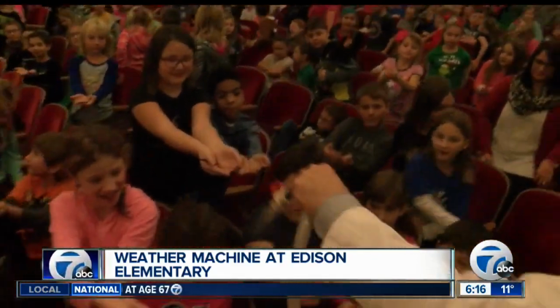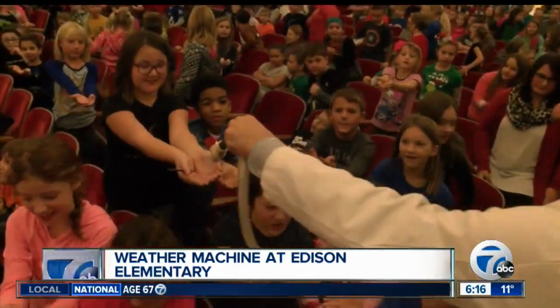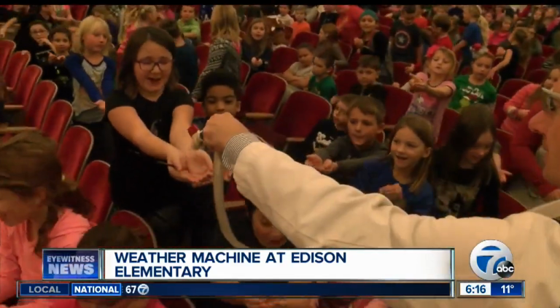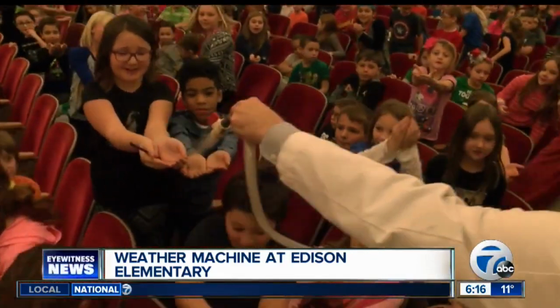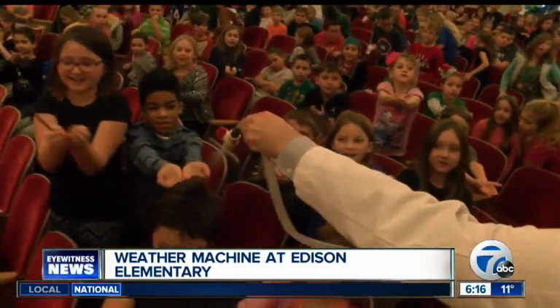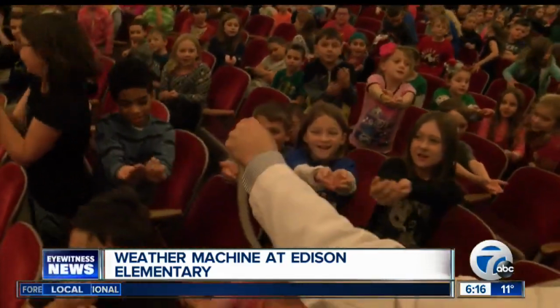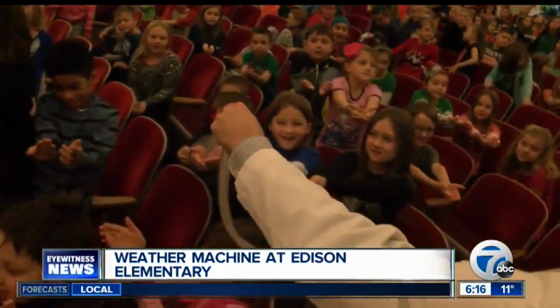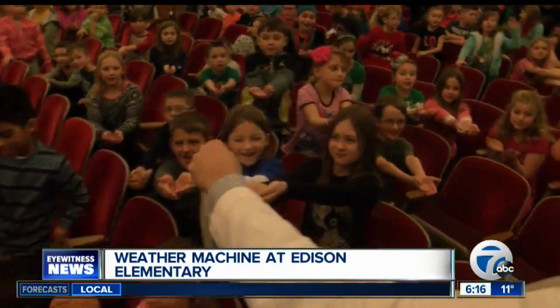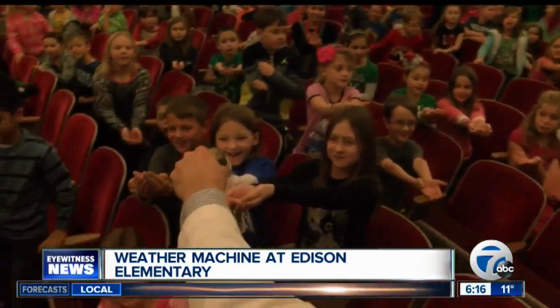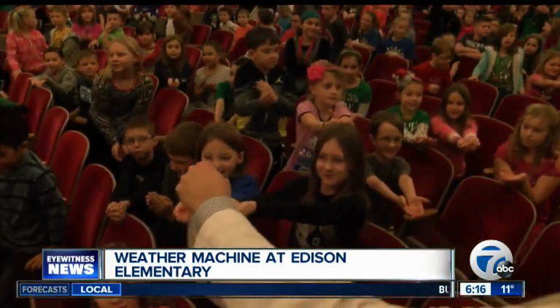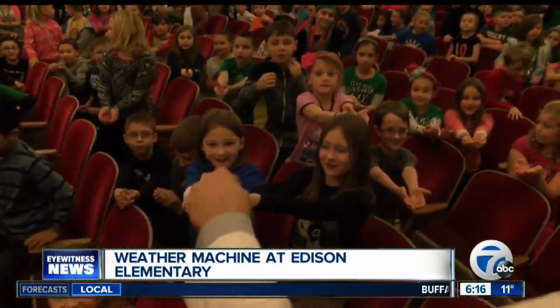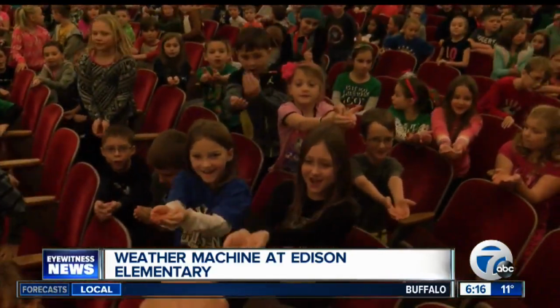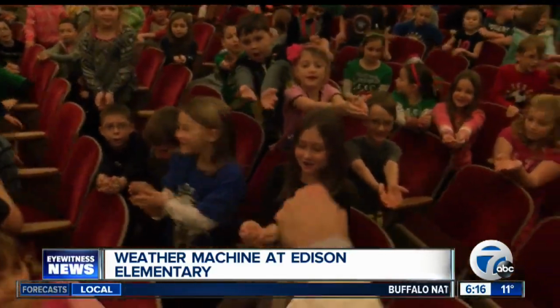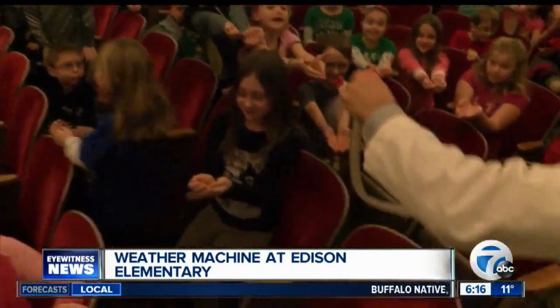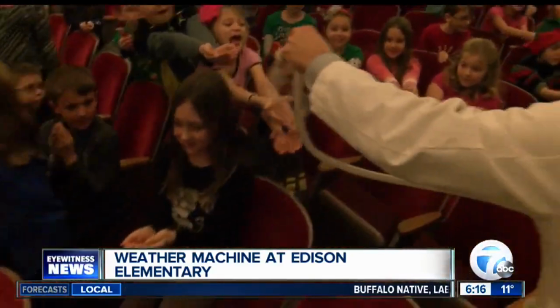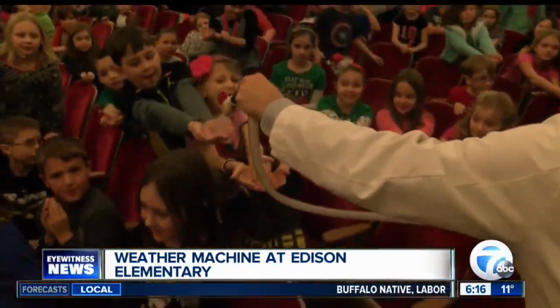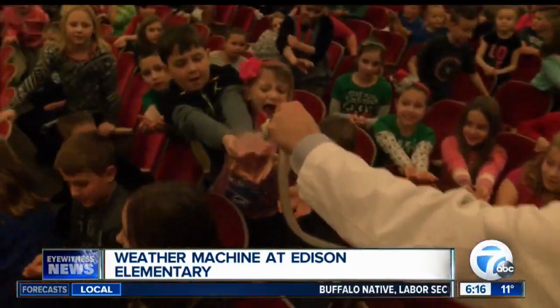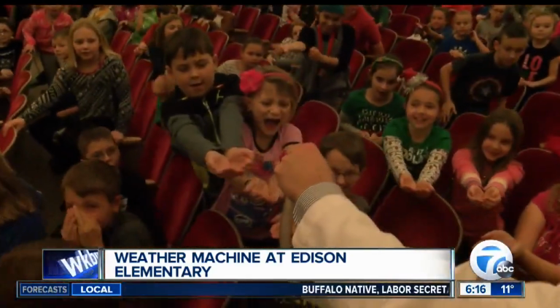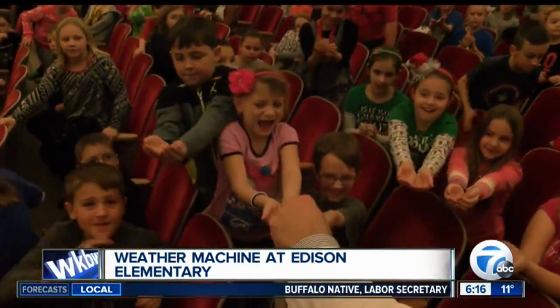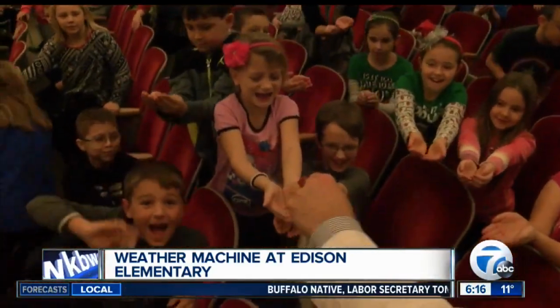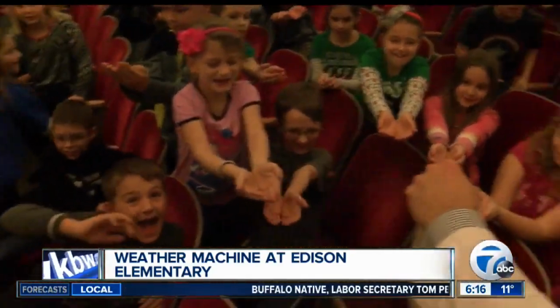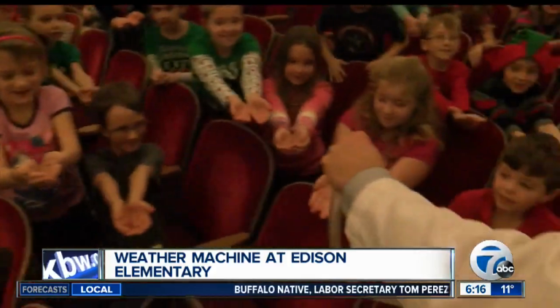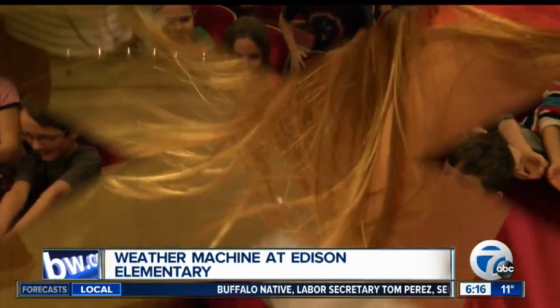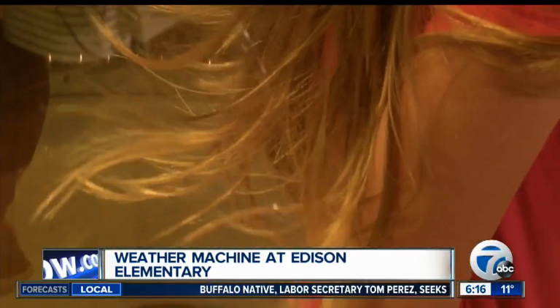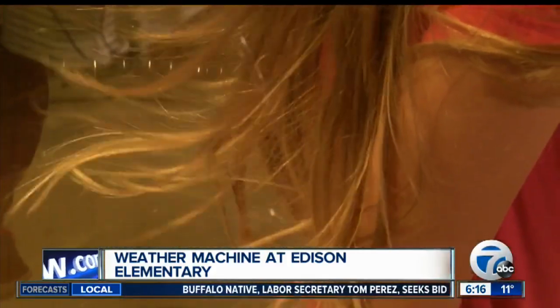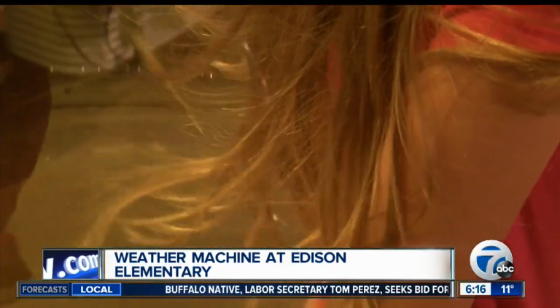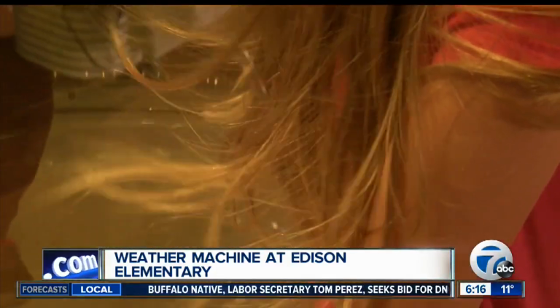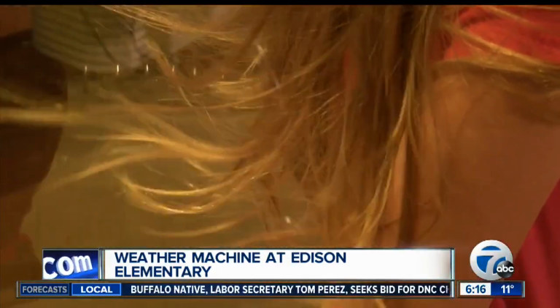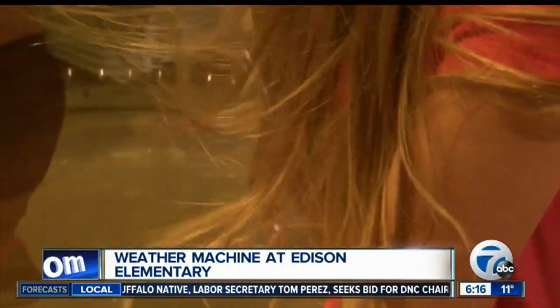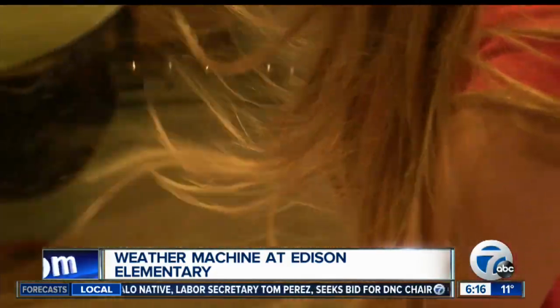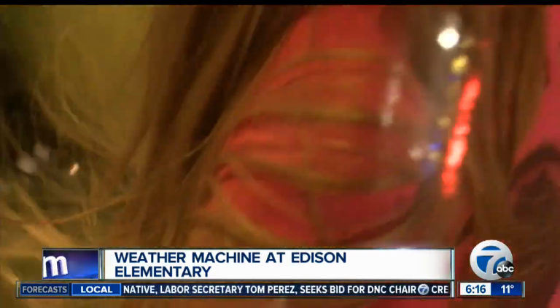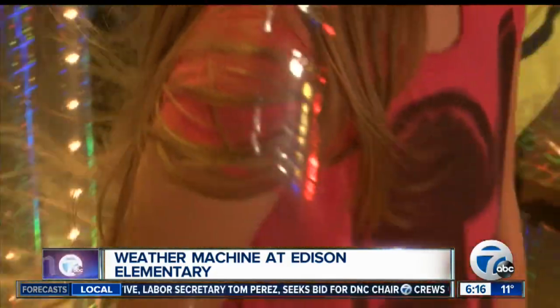And then we put a cloud in the hands of all of our students, talked about all the different varieties of clouds, and boiled it down for them so that they can identify what they see in the sky.